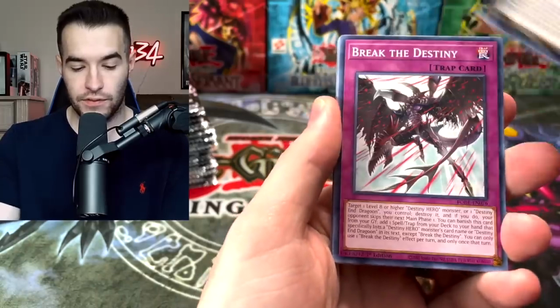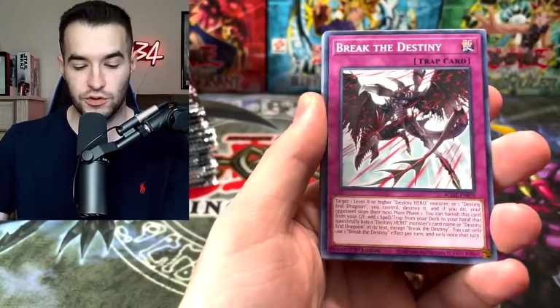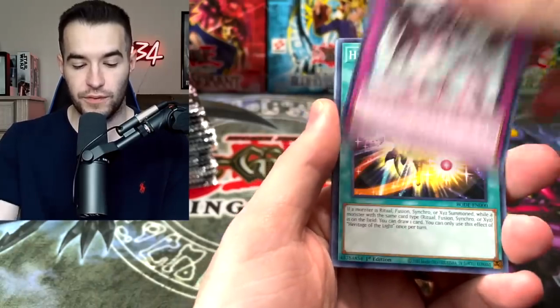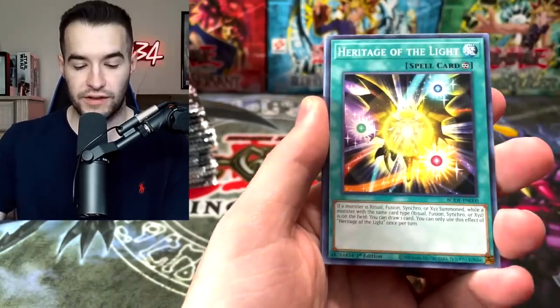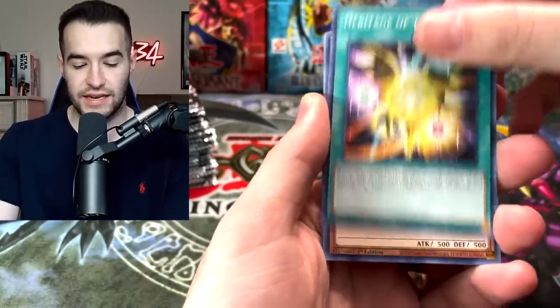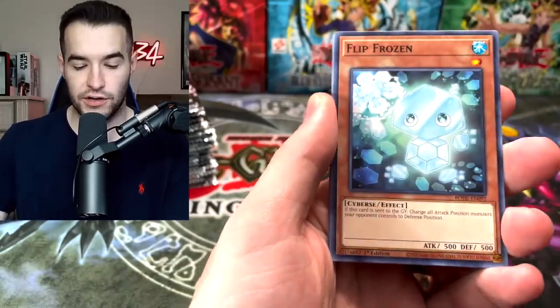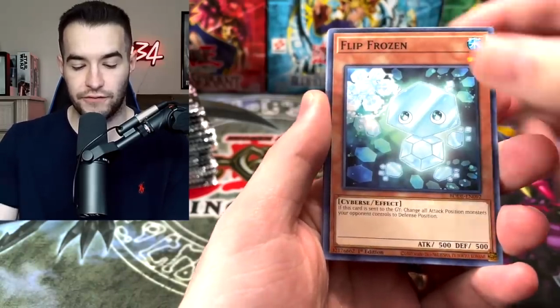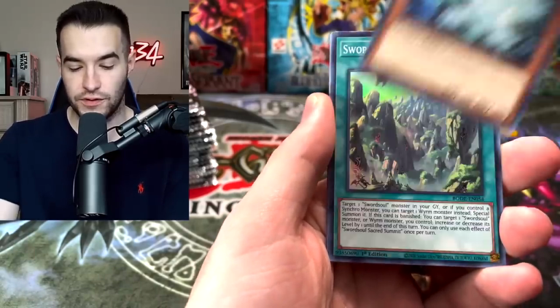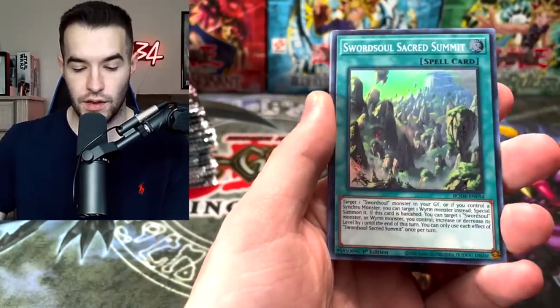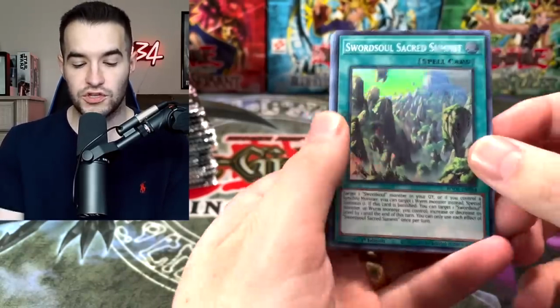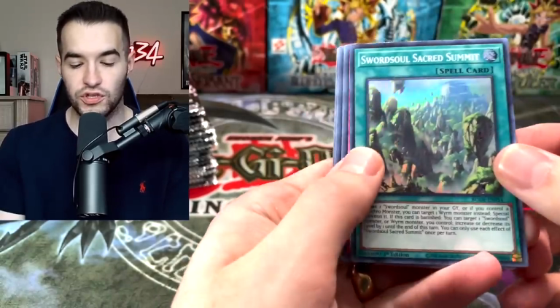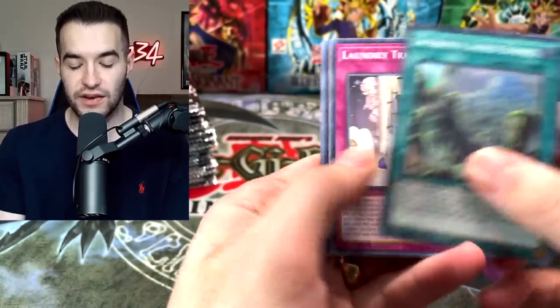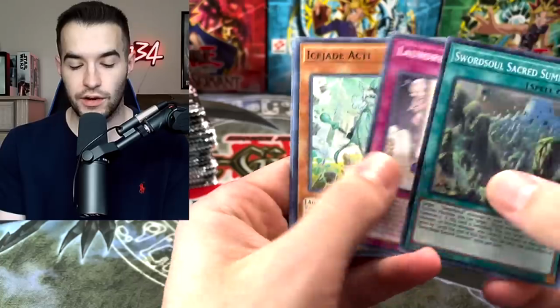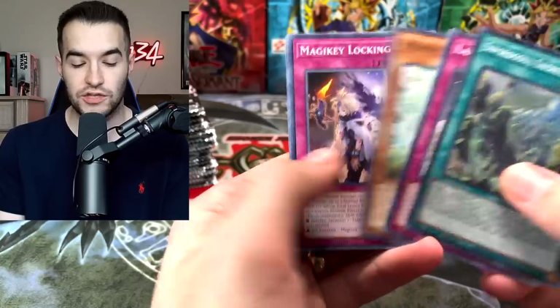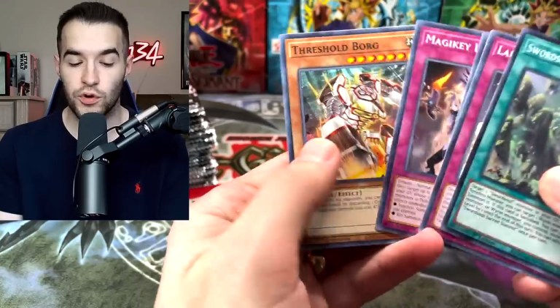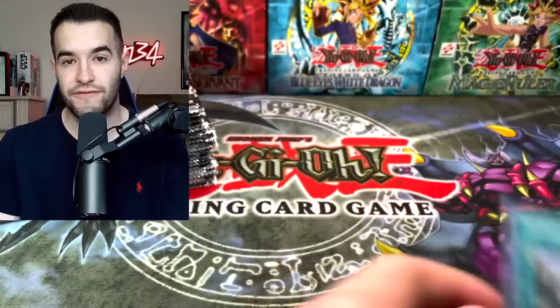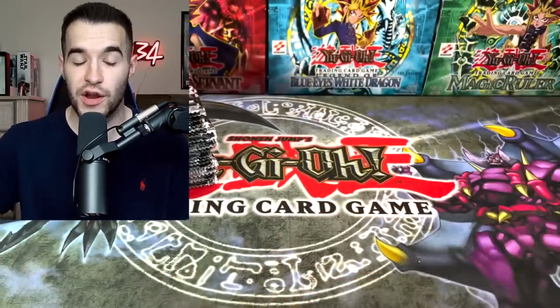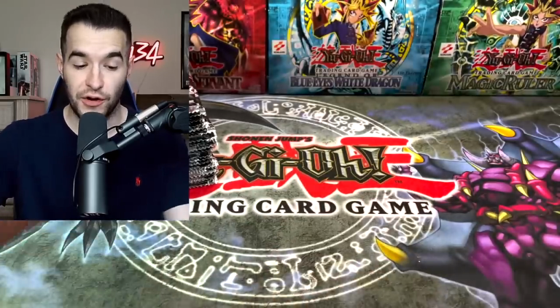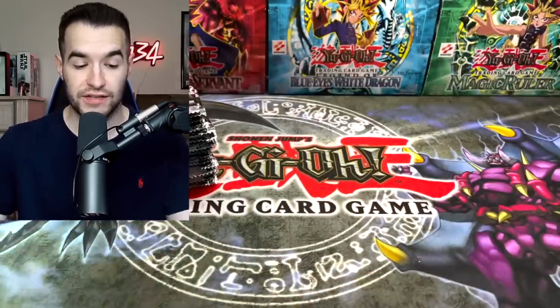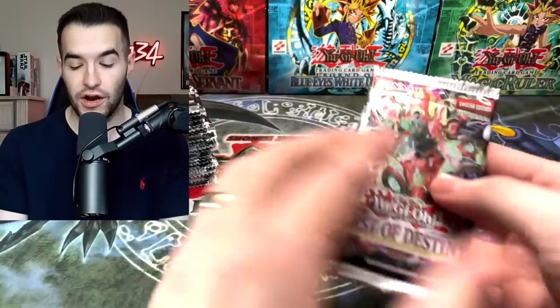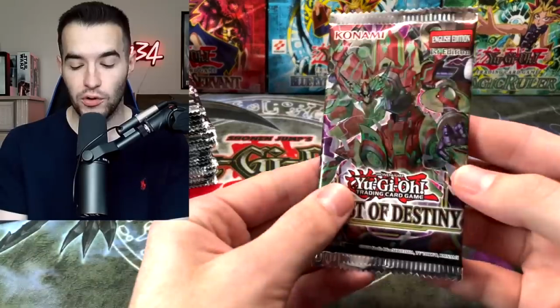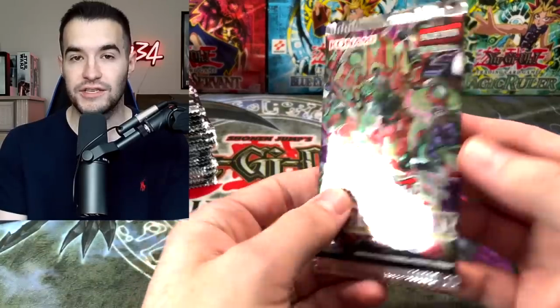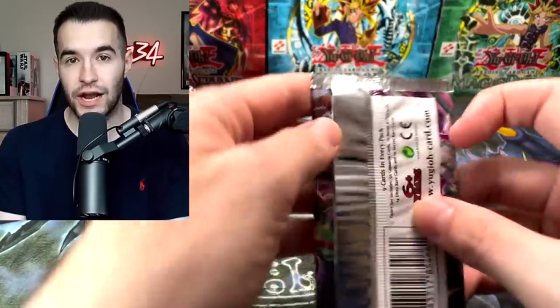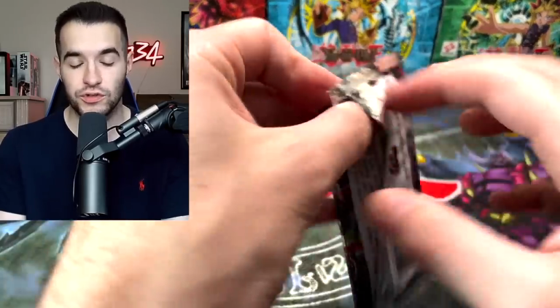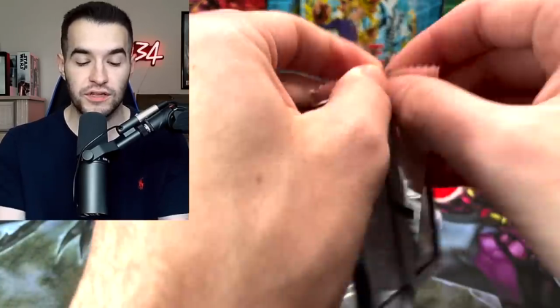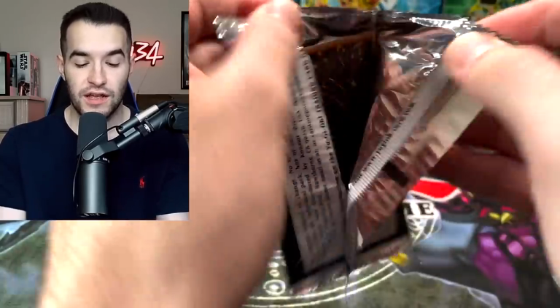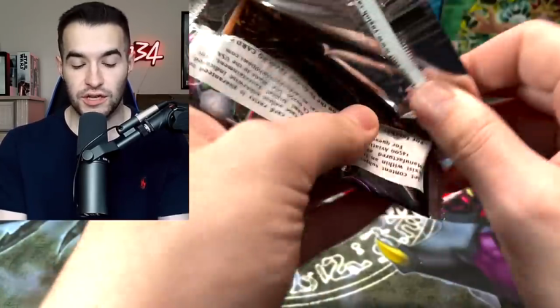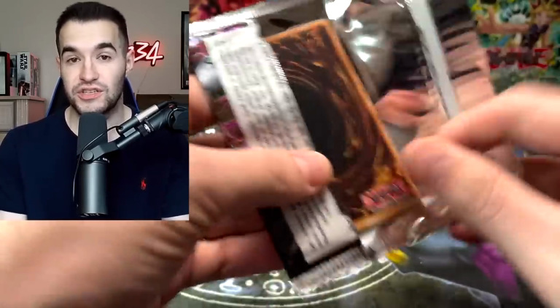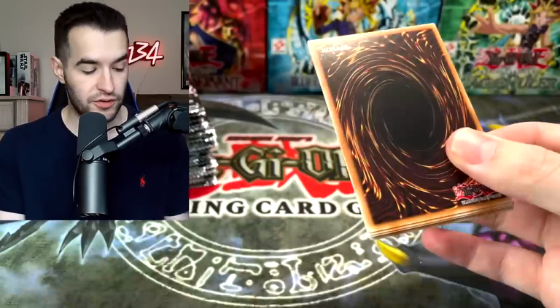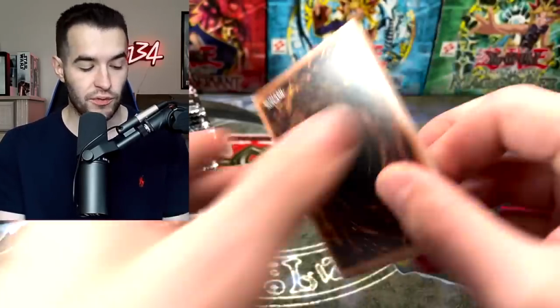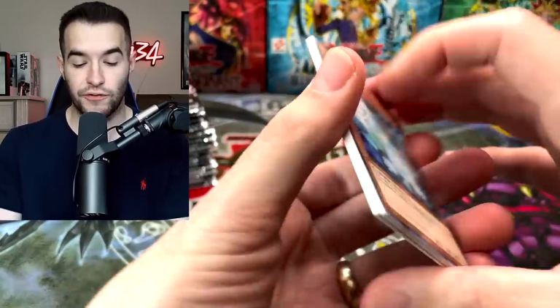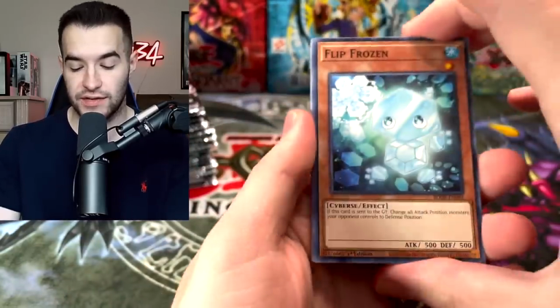We got the Sushi Ship, Break the Destiny, Heritage of Light, Flip Frozen, Sword Soul Sacred Summit. The Sword Souls are a very, very good archetype in here. Most of the best cards are actually Sword Soul cards, especially the Secret Rares. So we are looking for those as well.